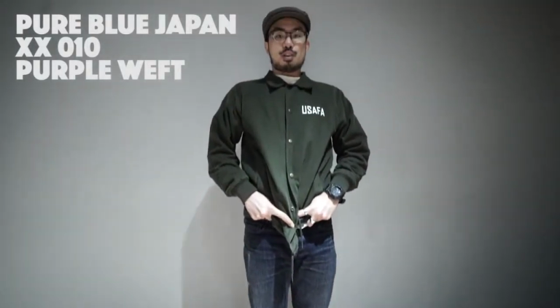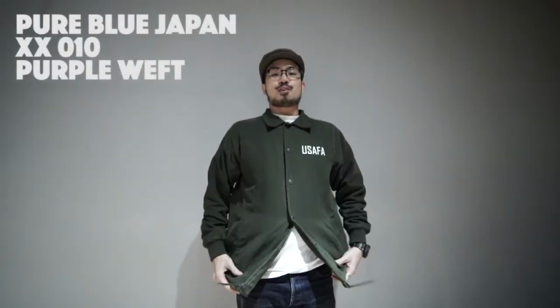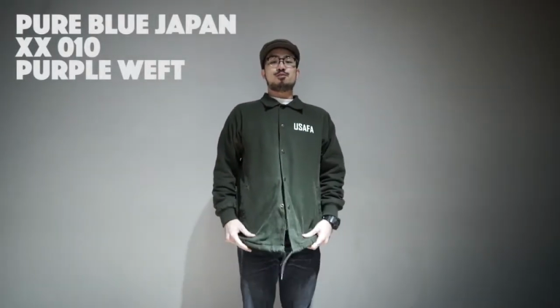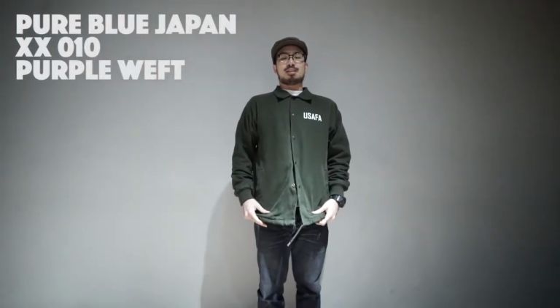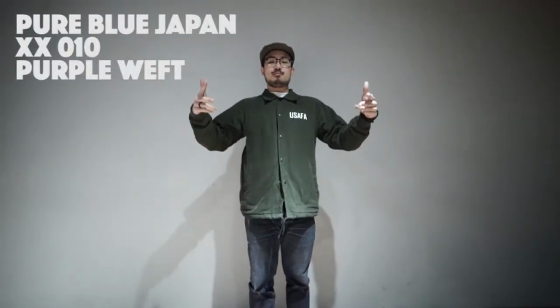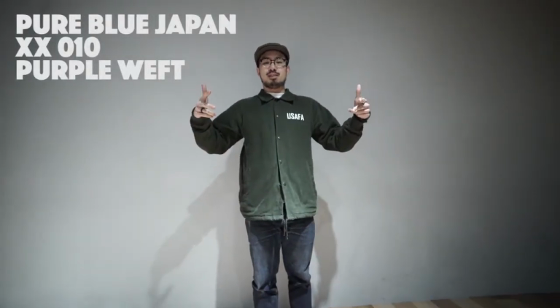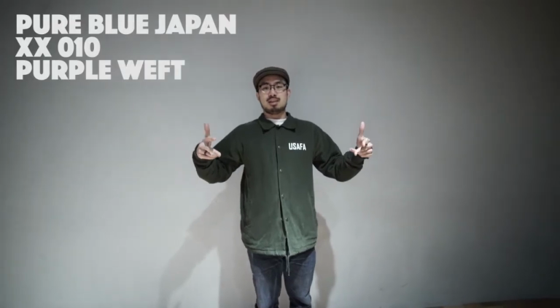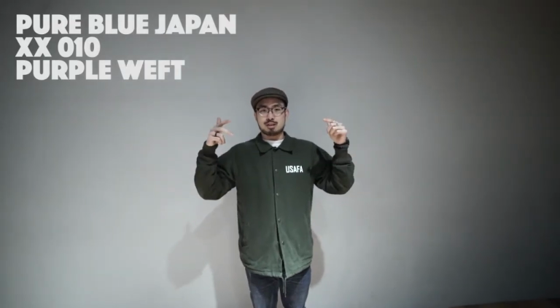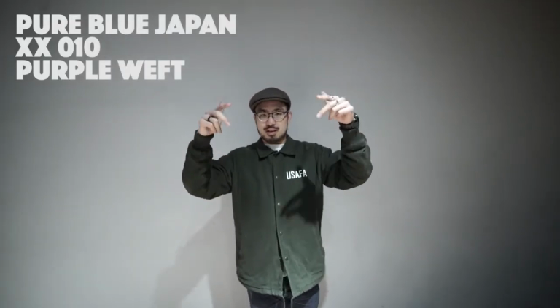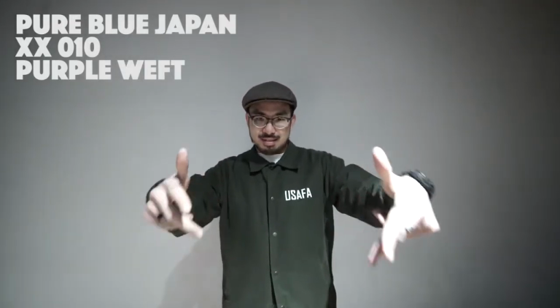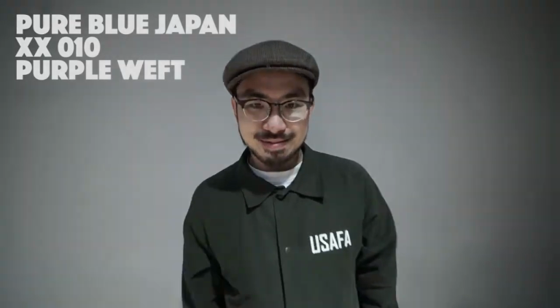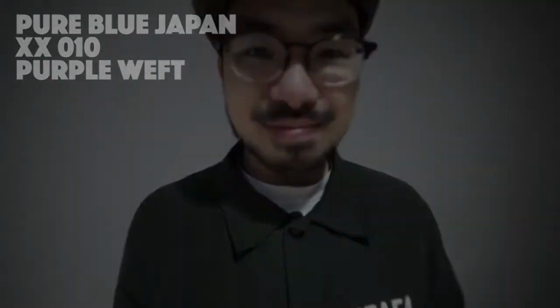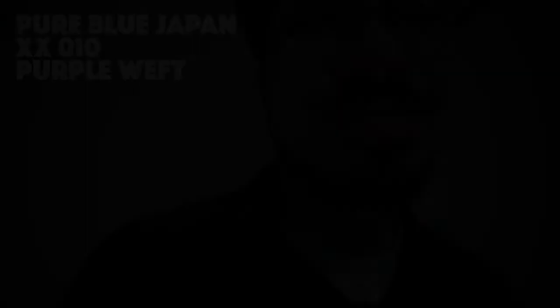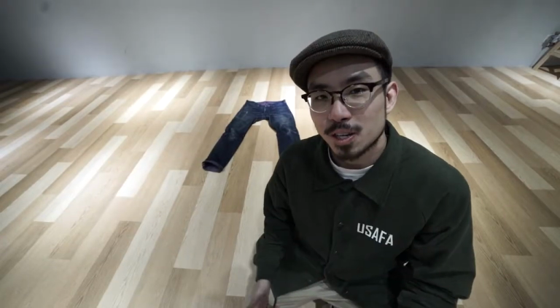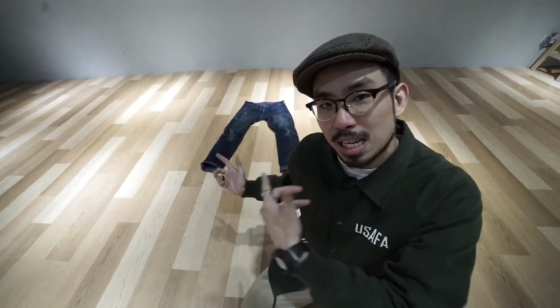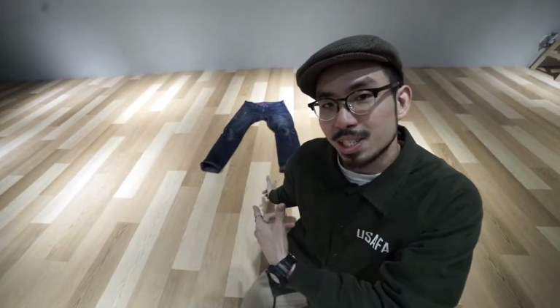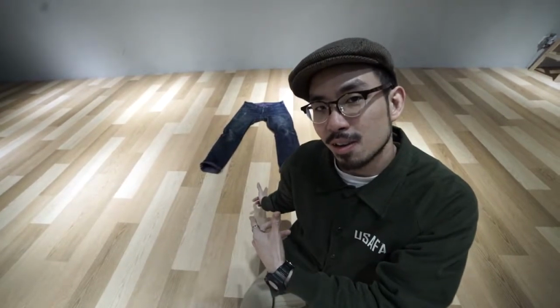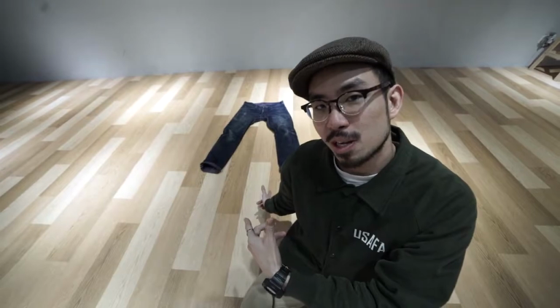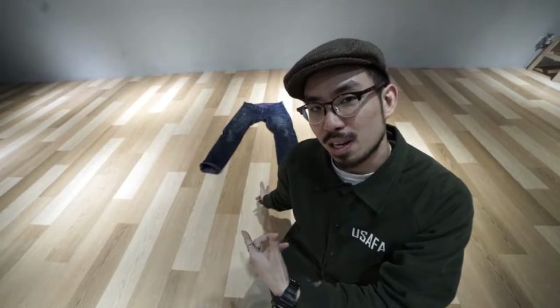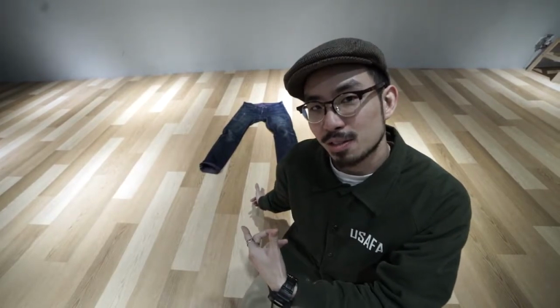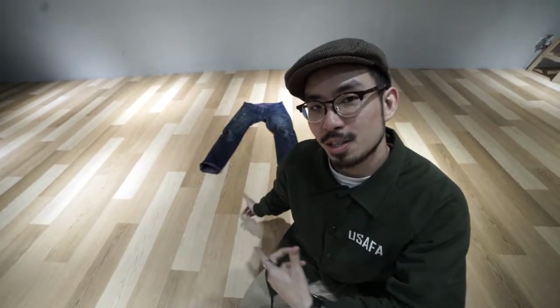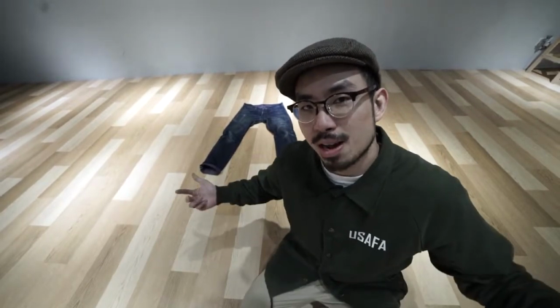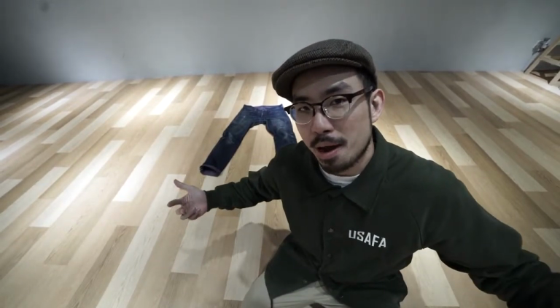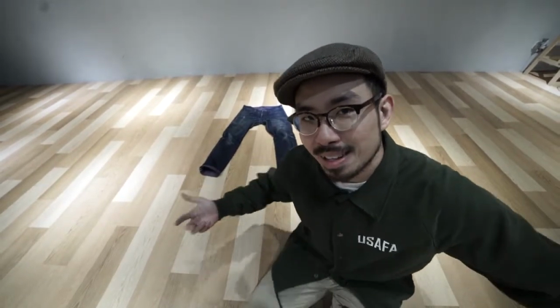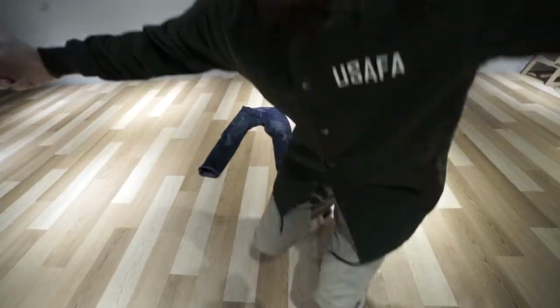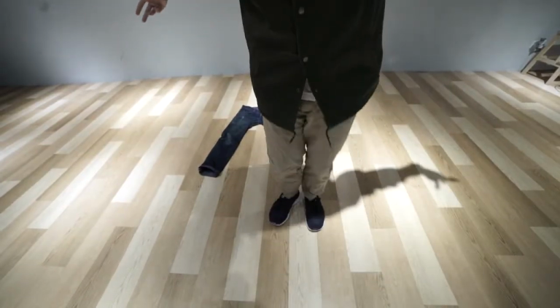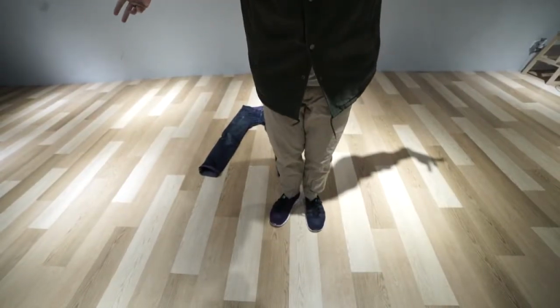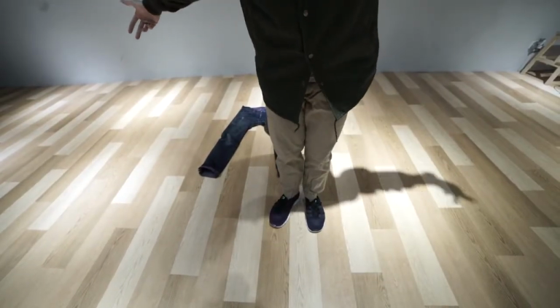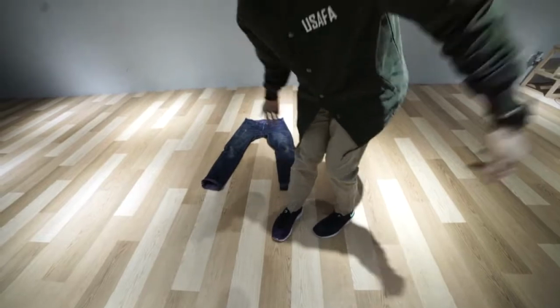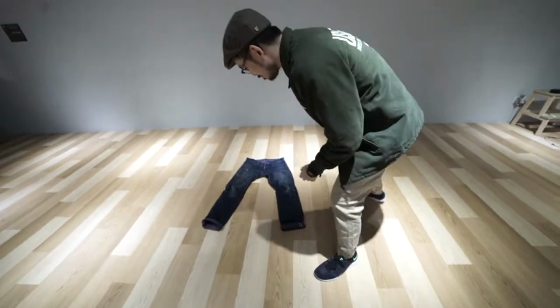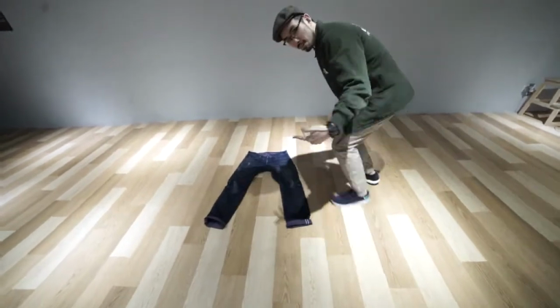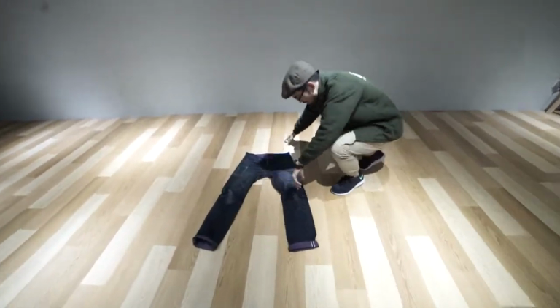Now we're going to go through a few popular spots. So there's my jeans on the floor, we're going to take a look at it closer. Don't worry, I'm still wearing pants. Come check it out.